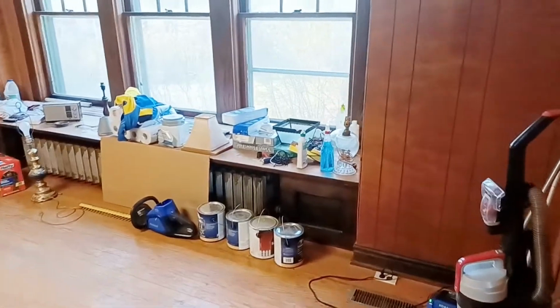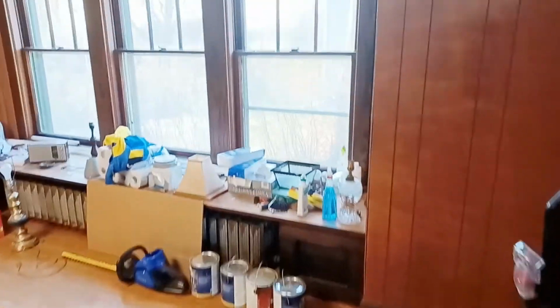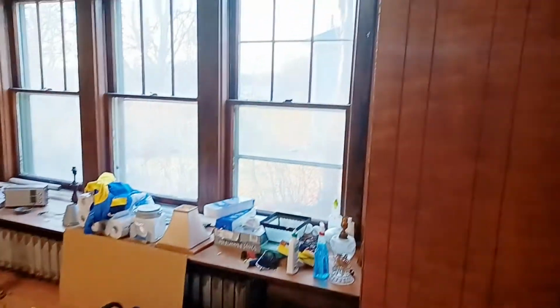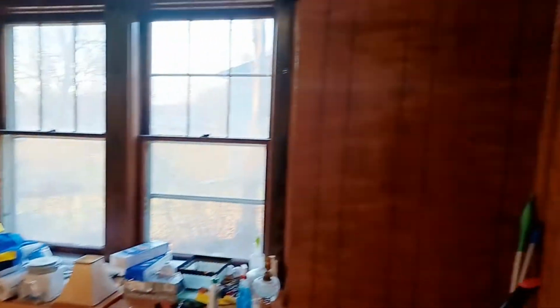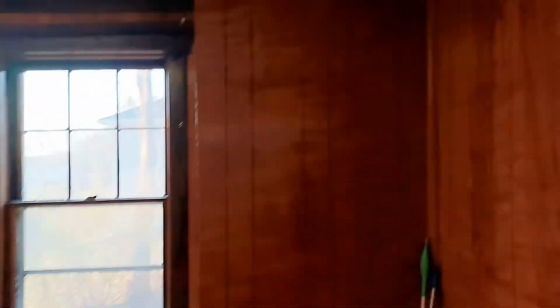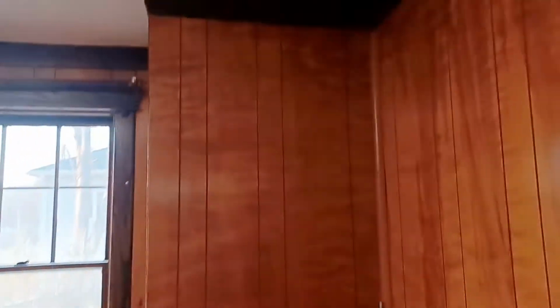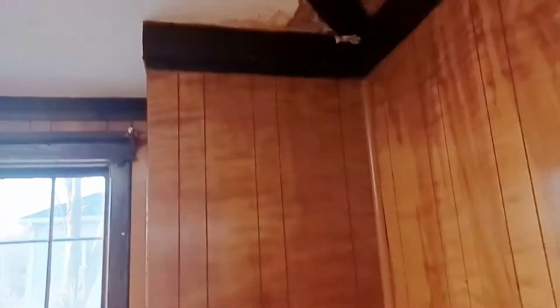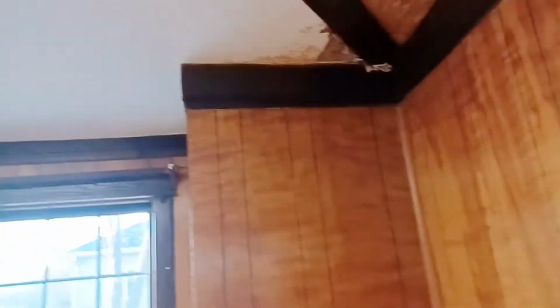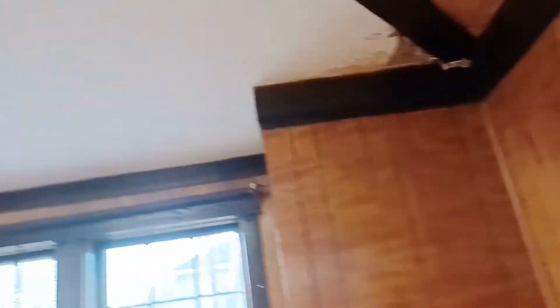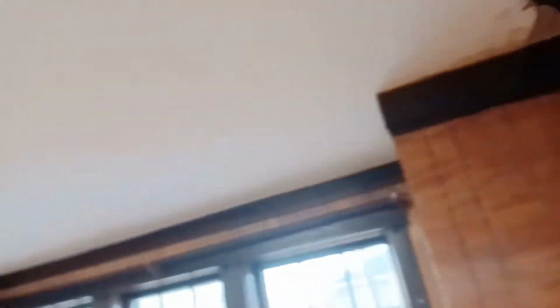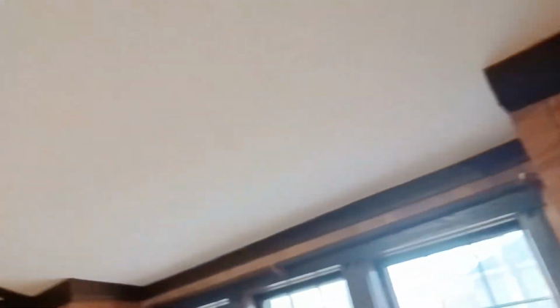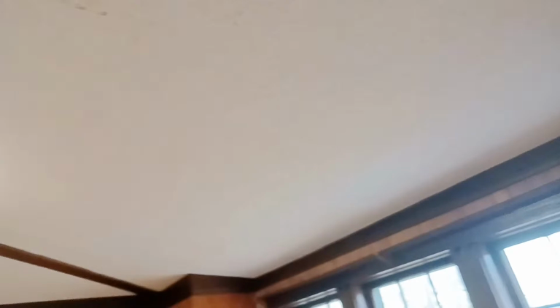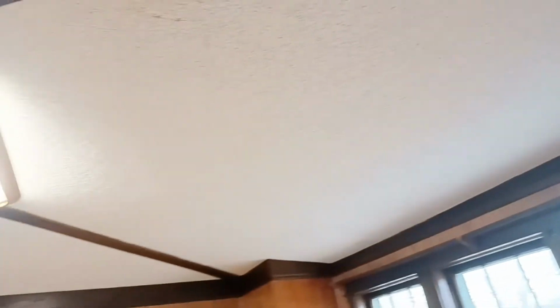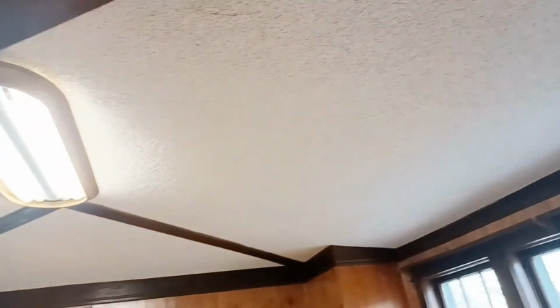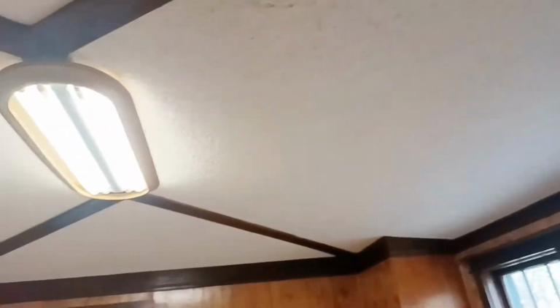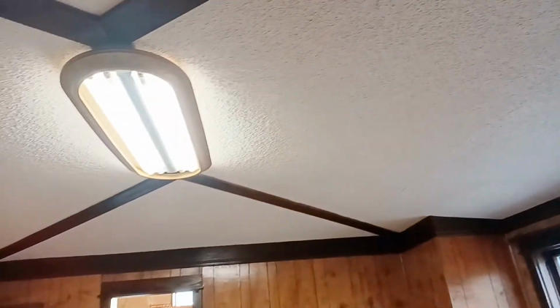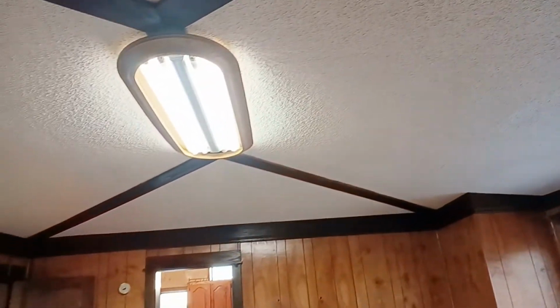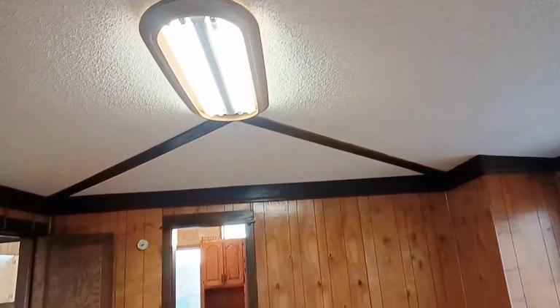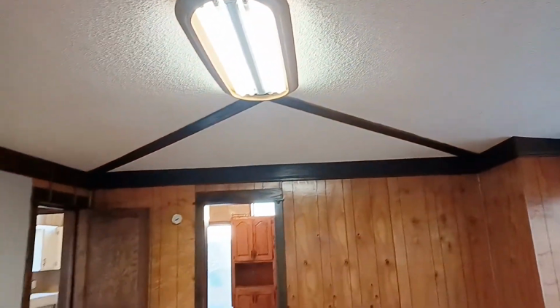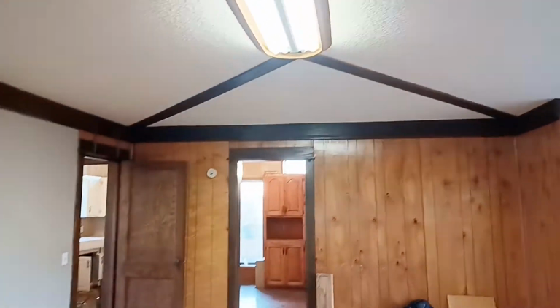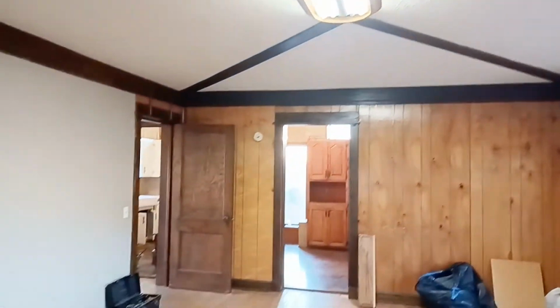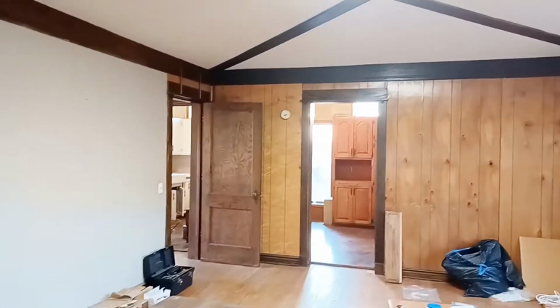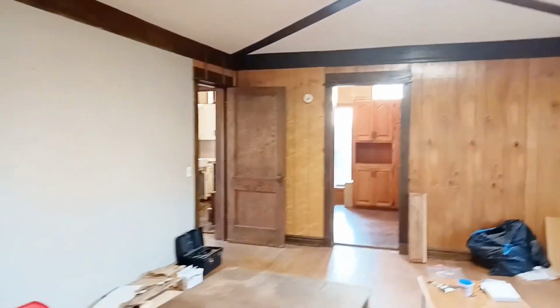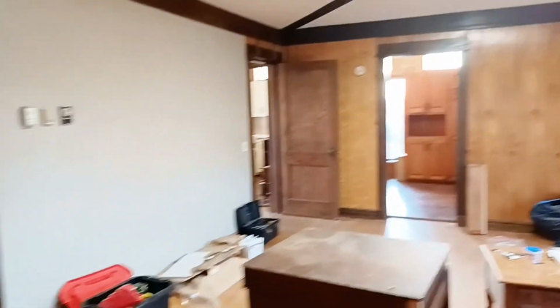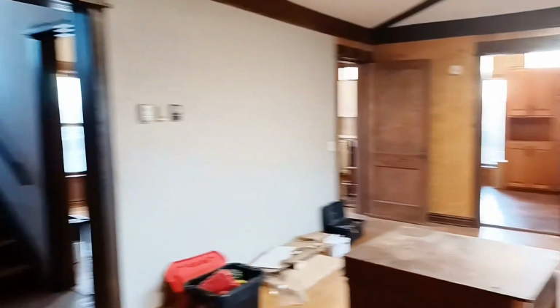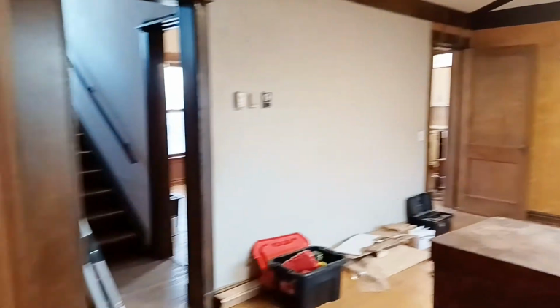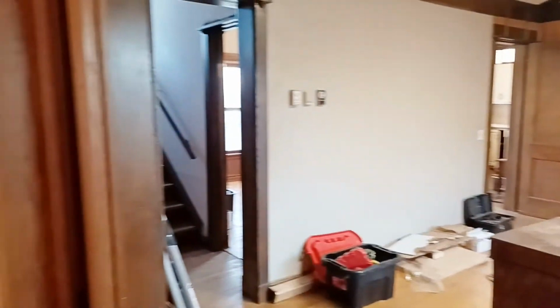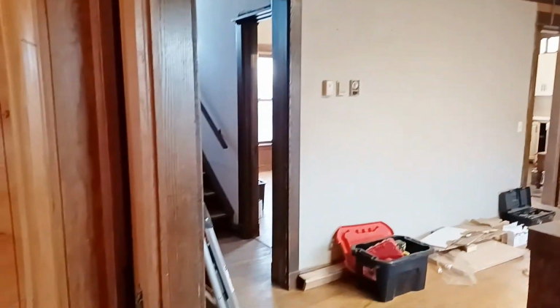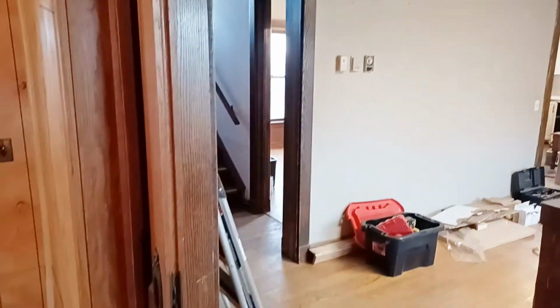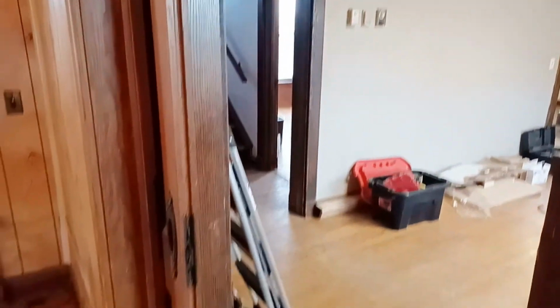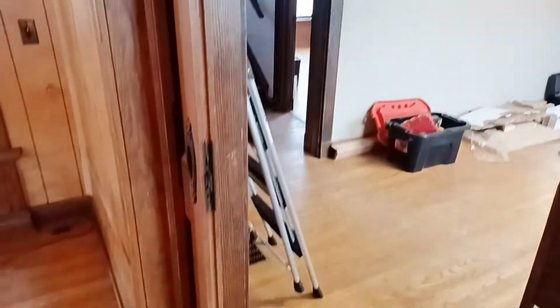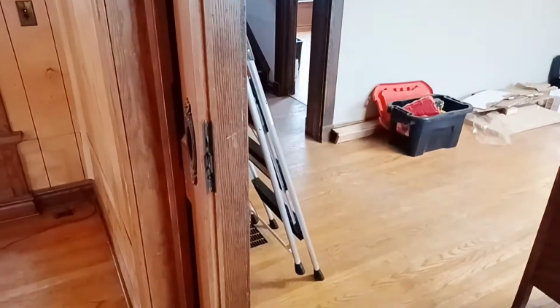I probably do — it's probably old plaster. You can see there's plaster parts of the ceiling that need to be repaired, and there's an ugly old light fixture that needs to be taken out.